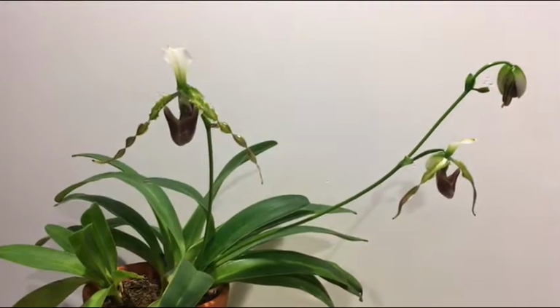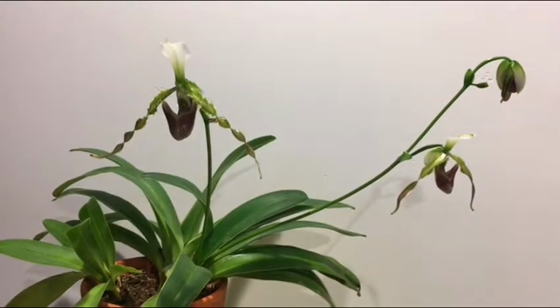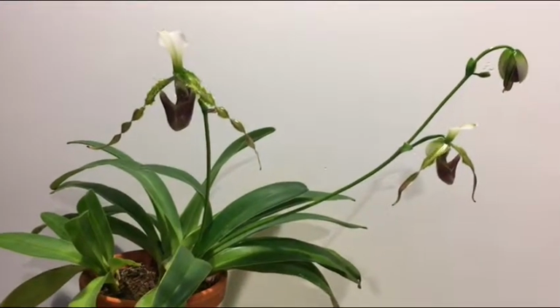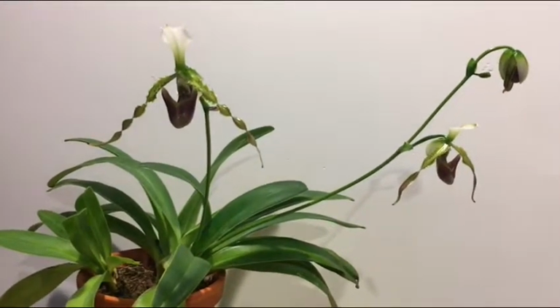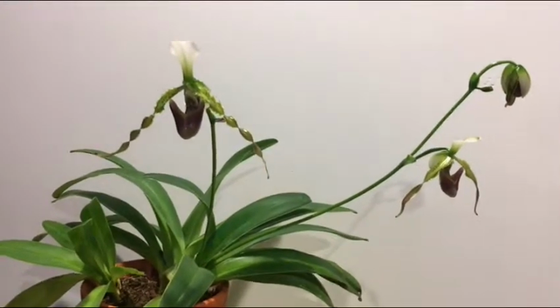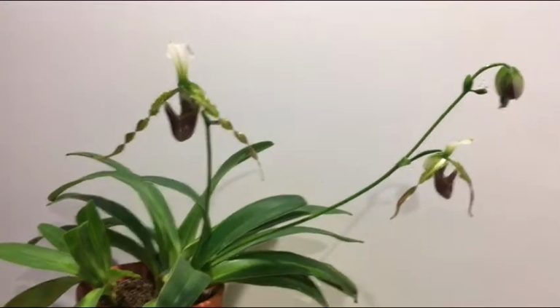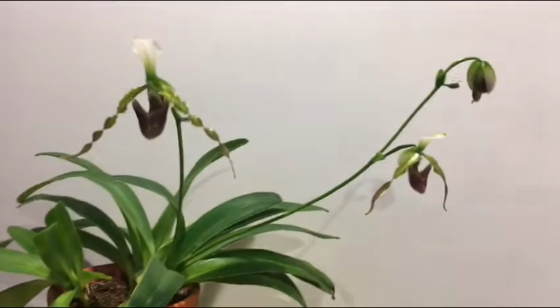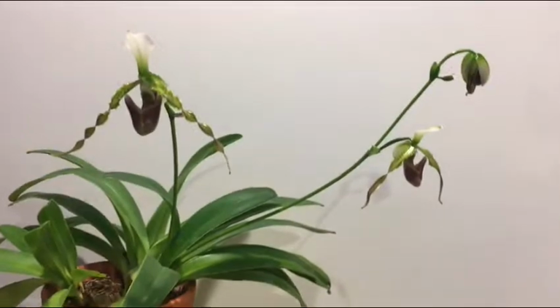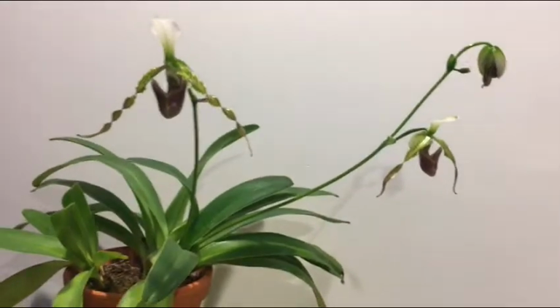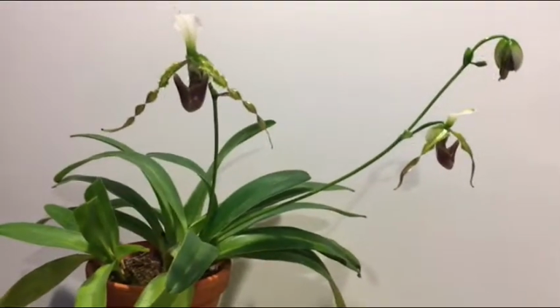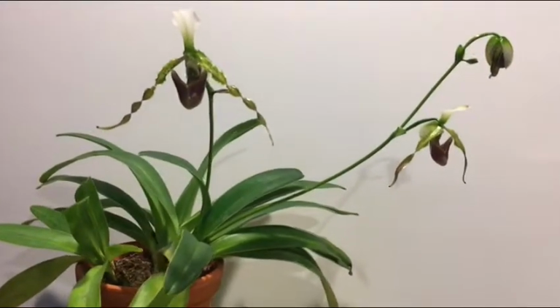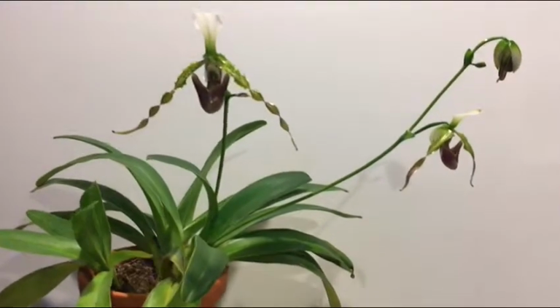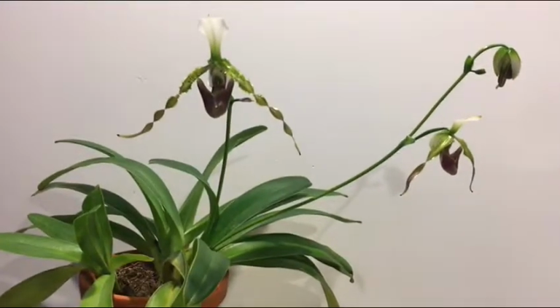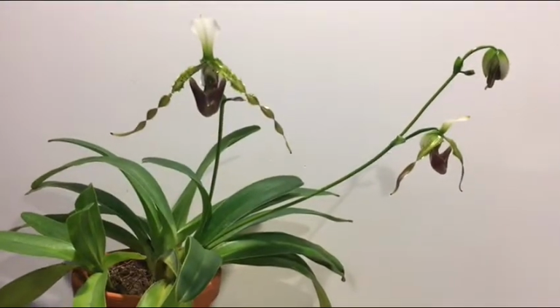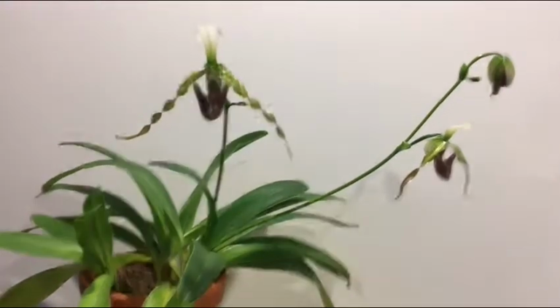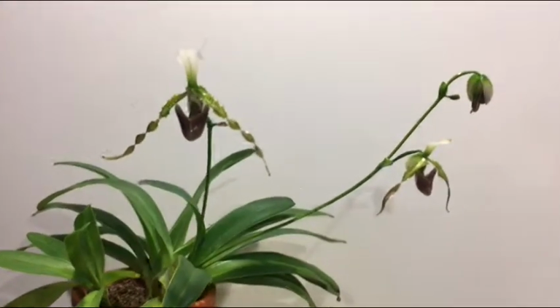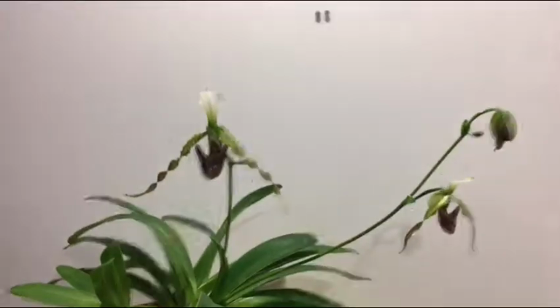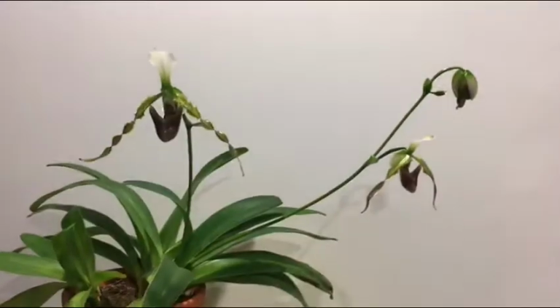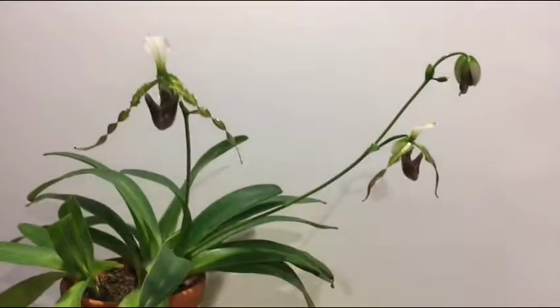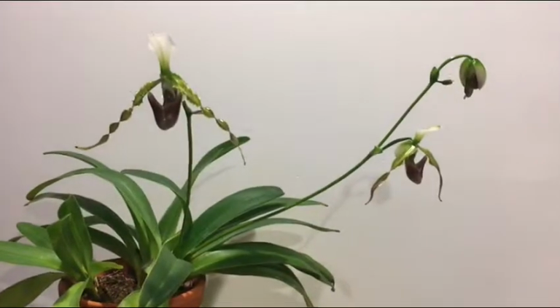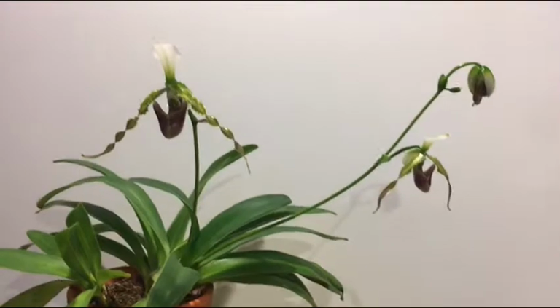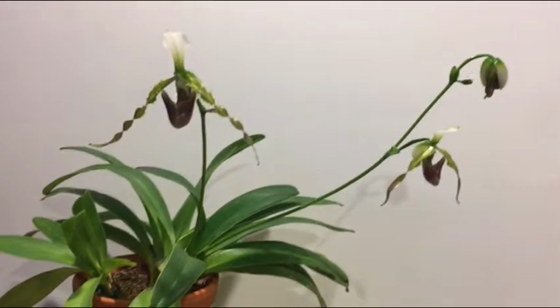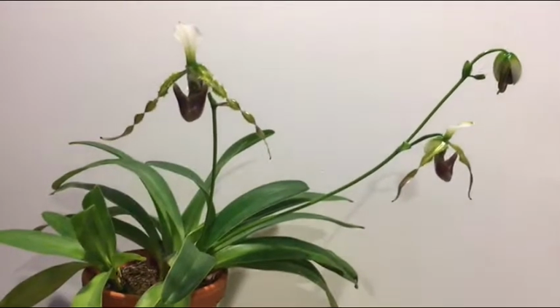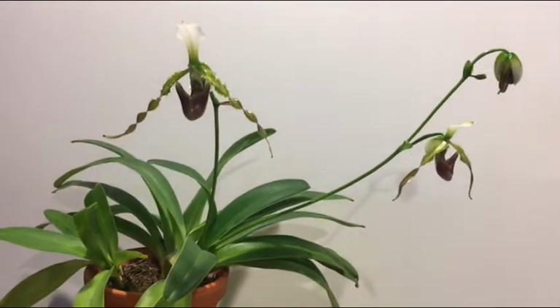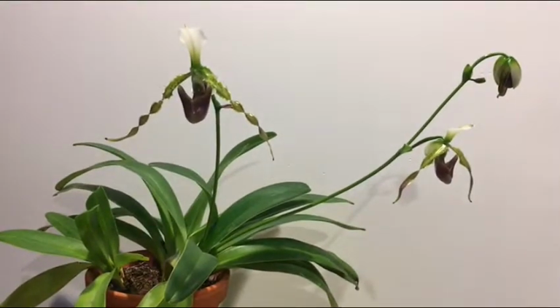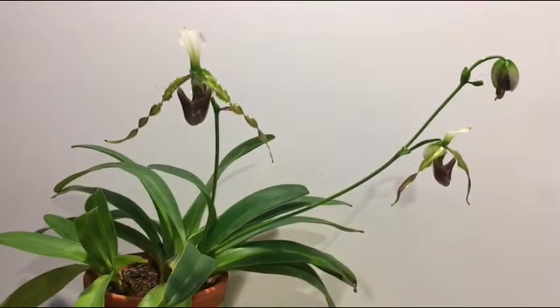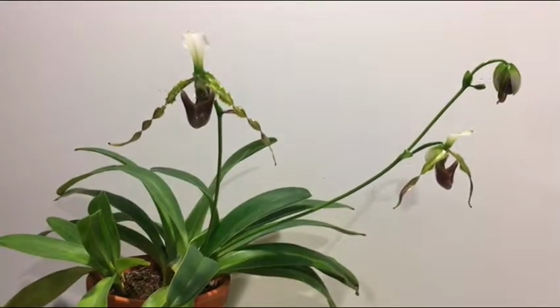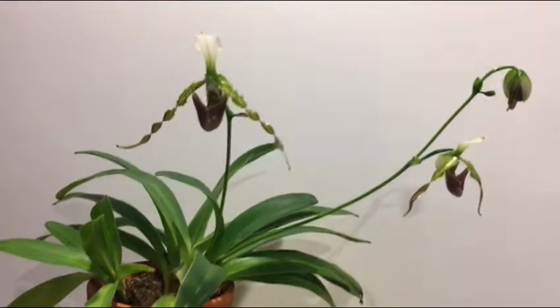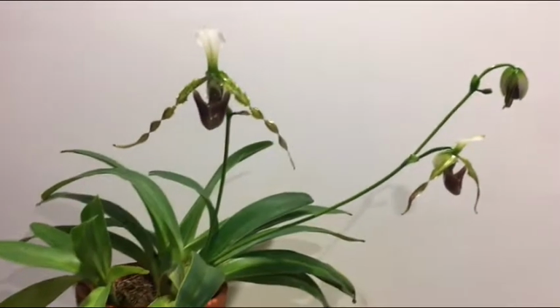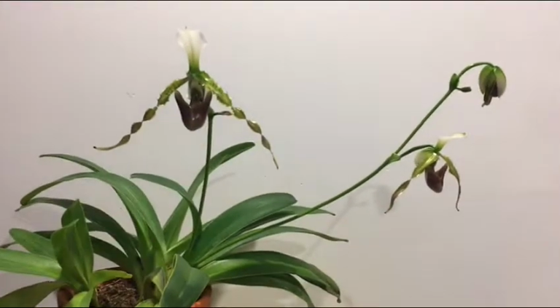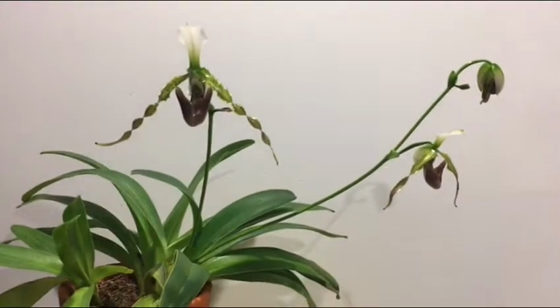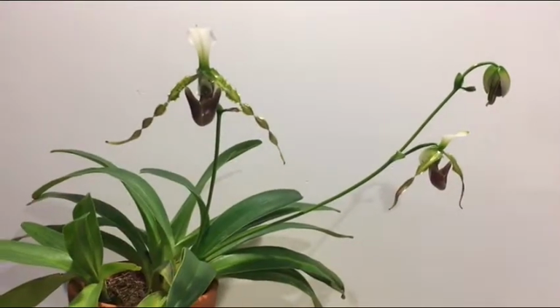Hey guys, it's Mitch here. Welcome back to my channel, and today I'm very excited because this is the first time that my Paphiopedilum parishii has started to bloom.